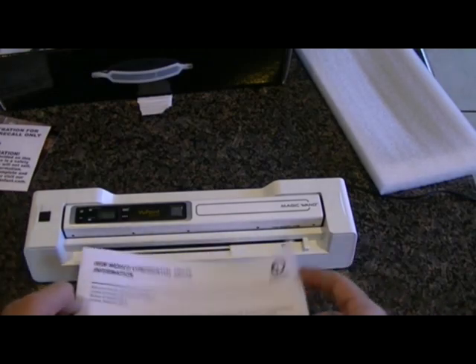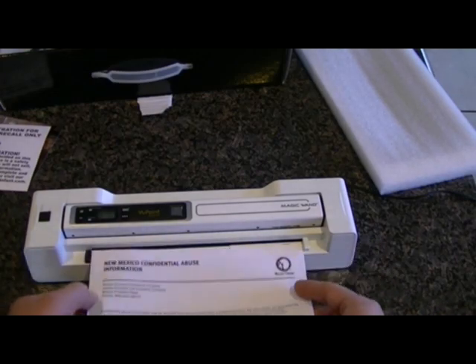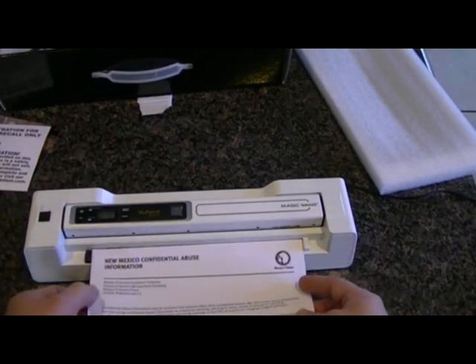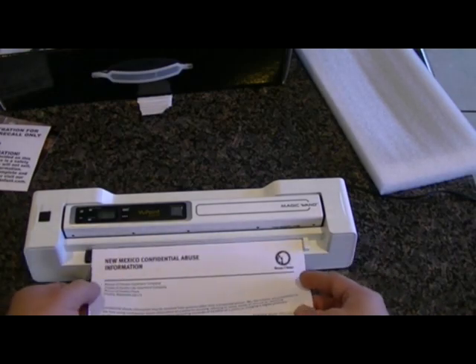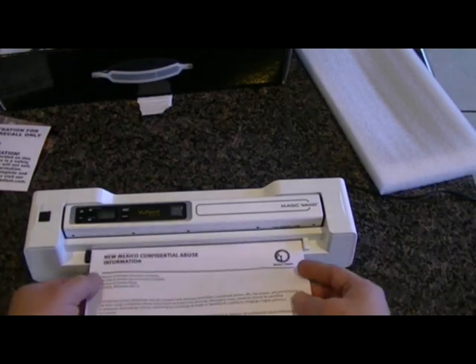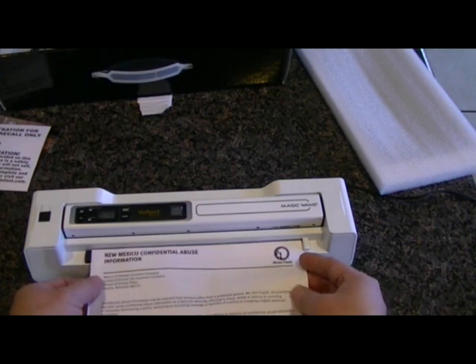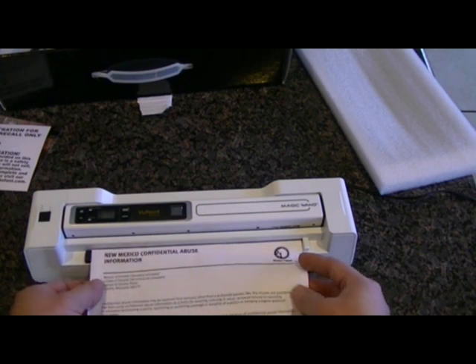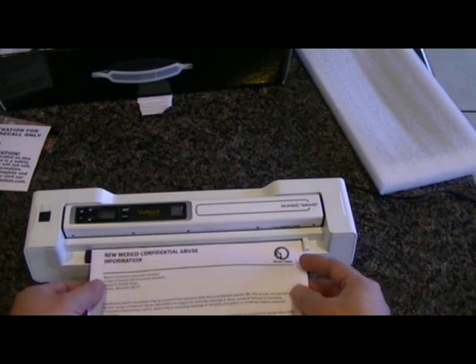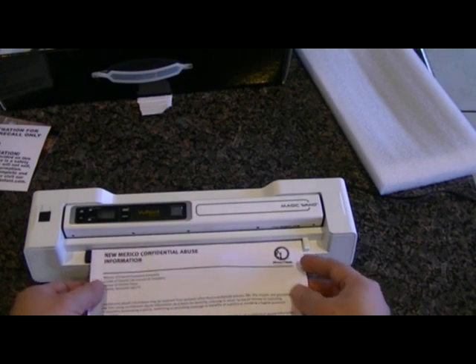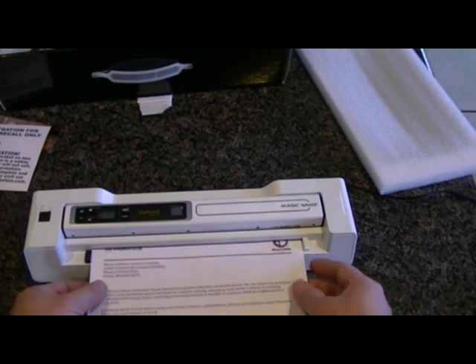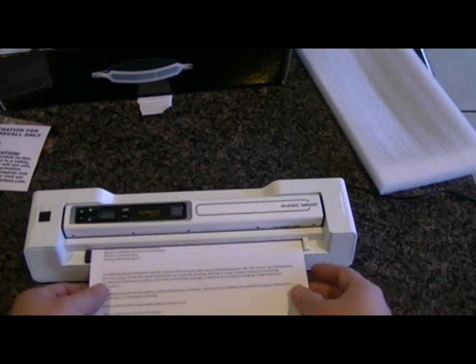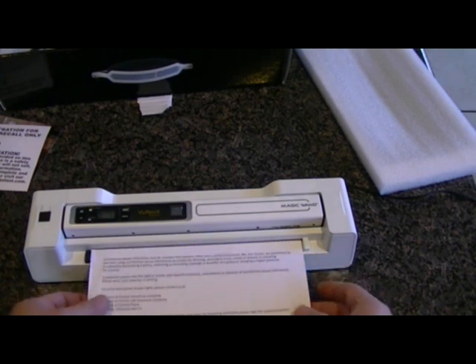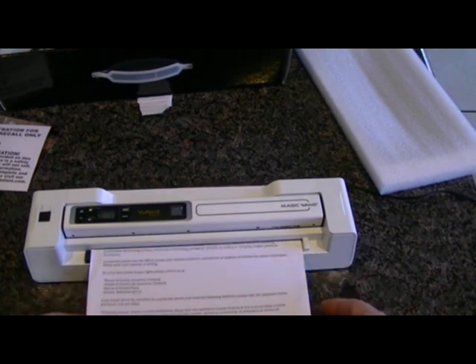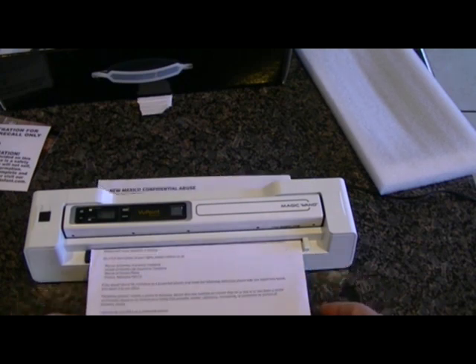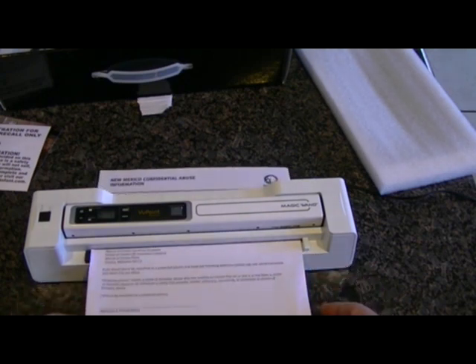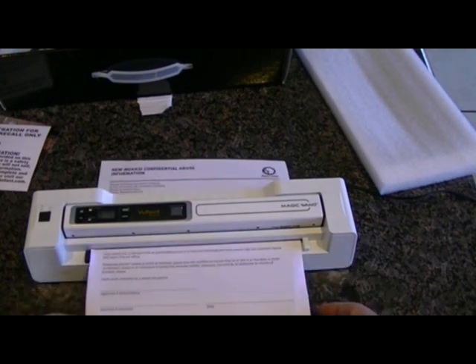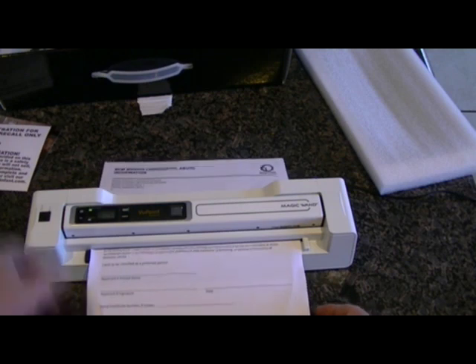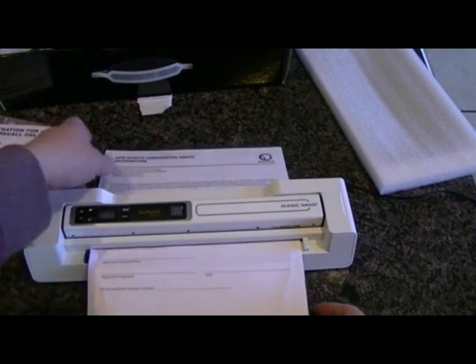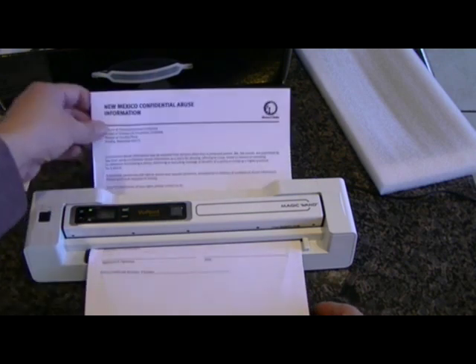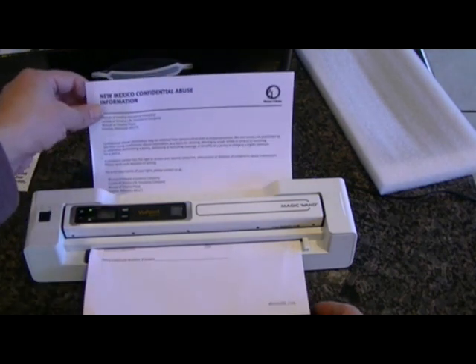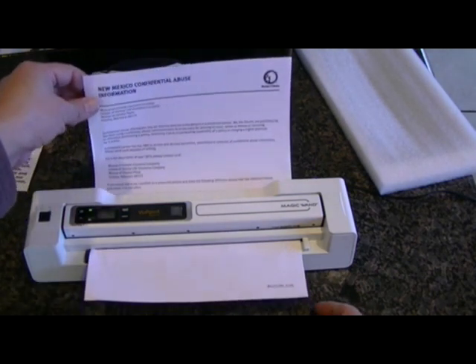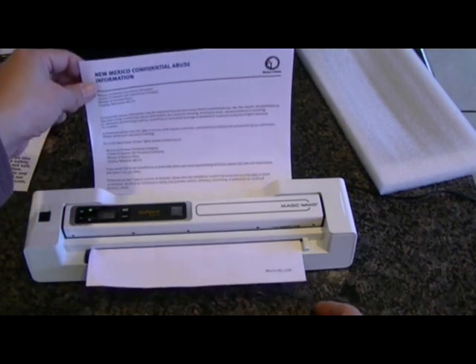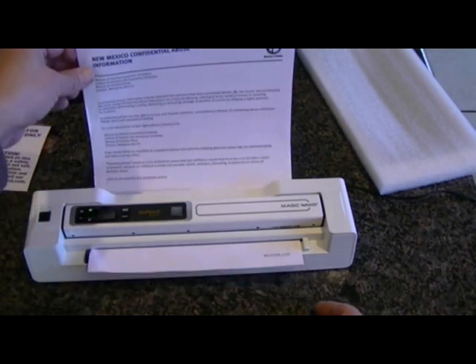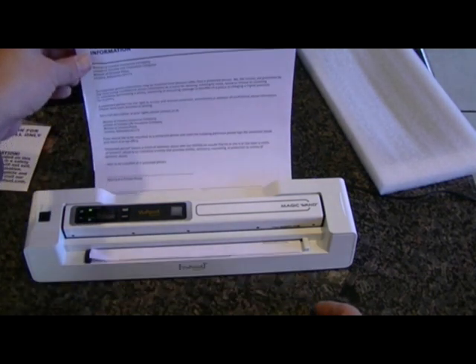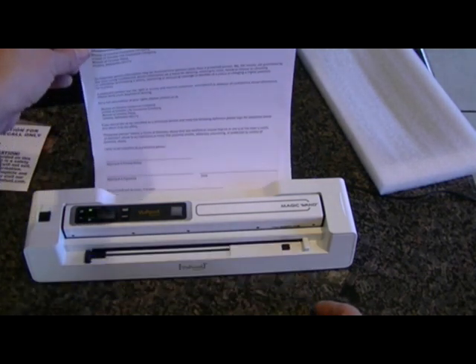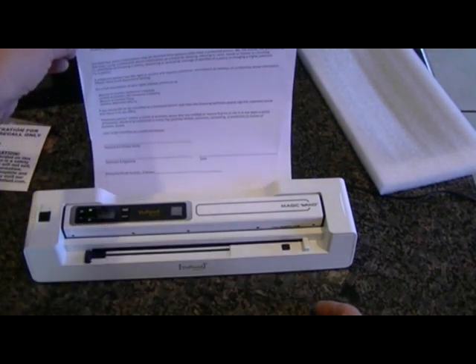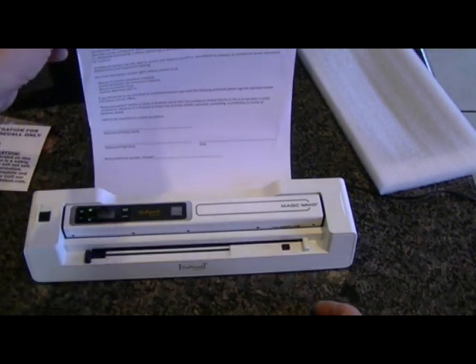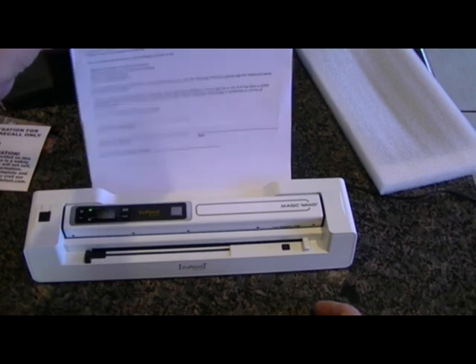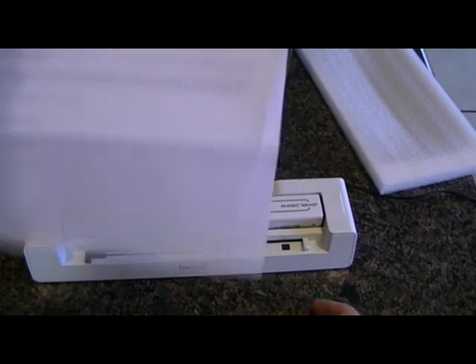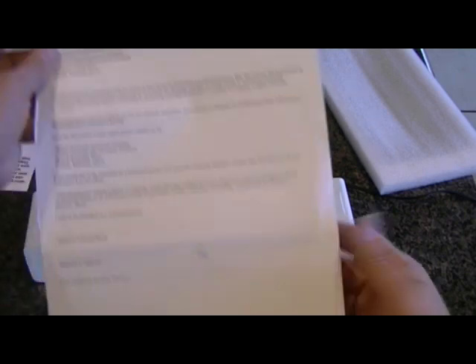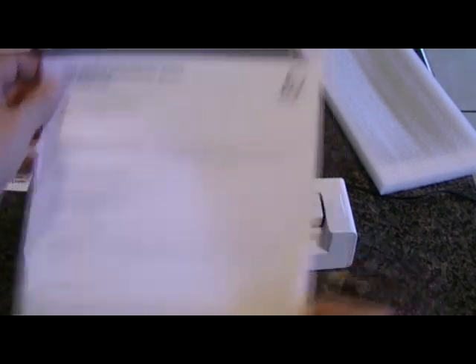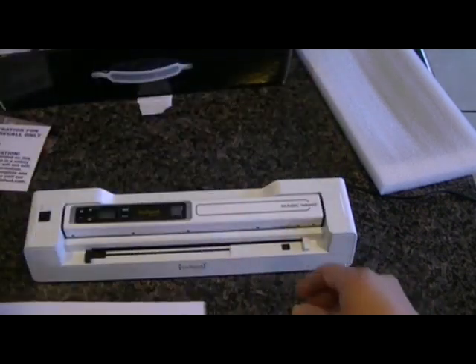This is good for scanning documents when you are in a hurry and can't find a scanner. There you have it.